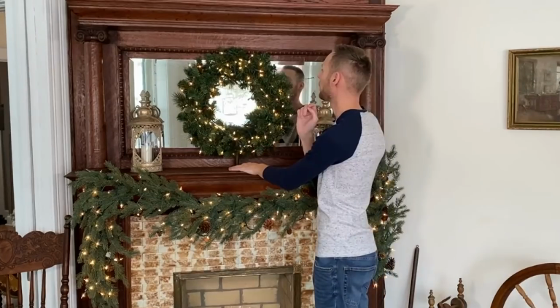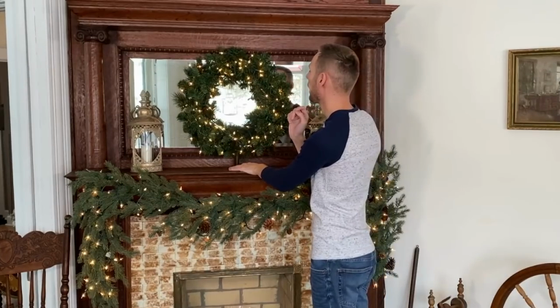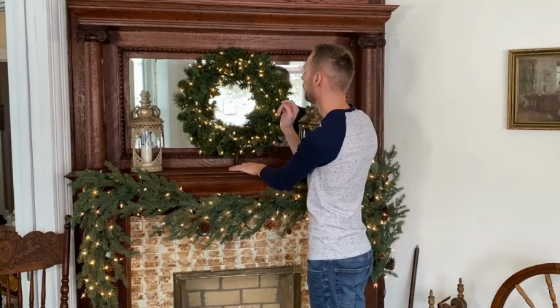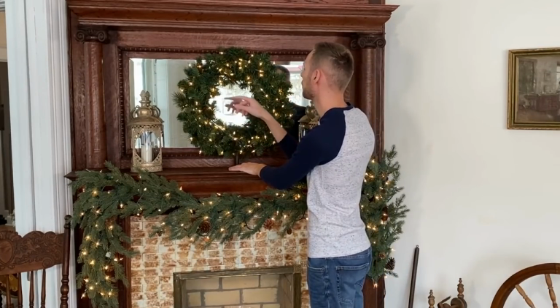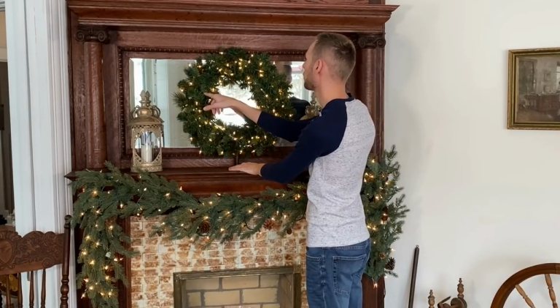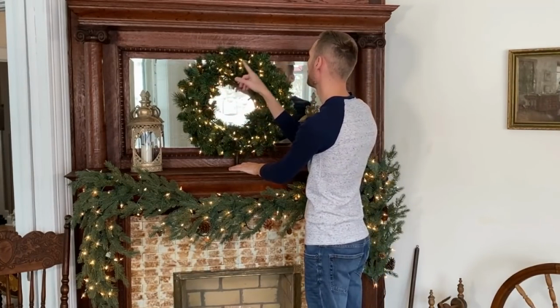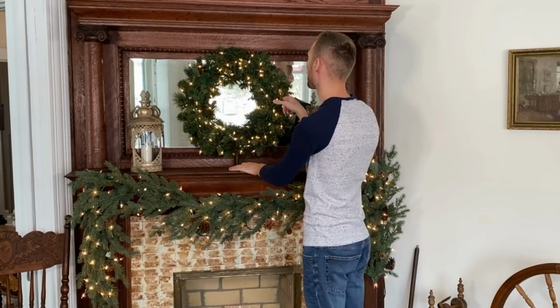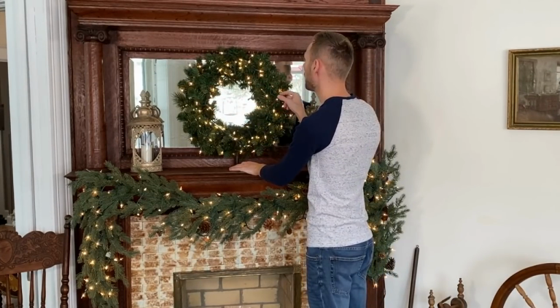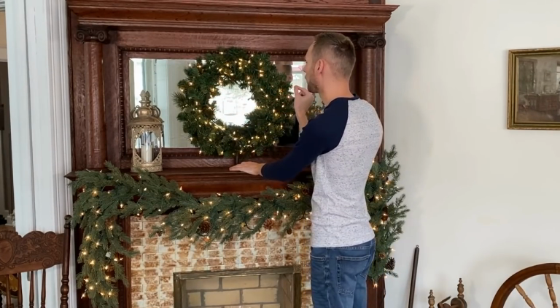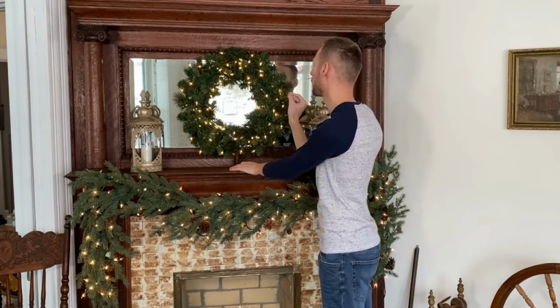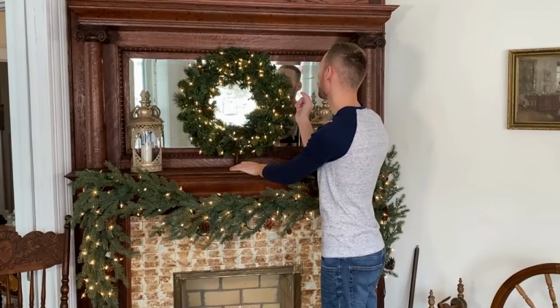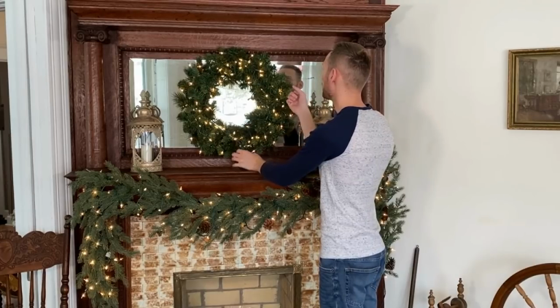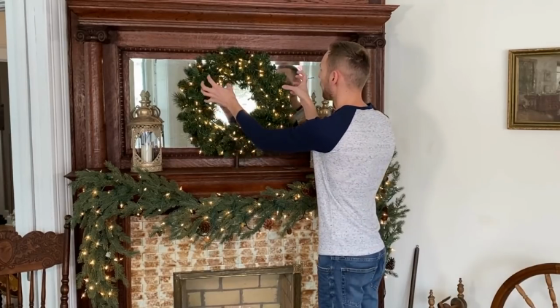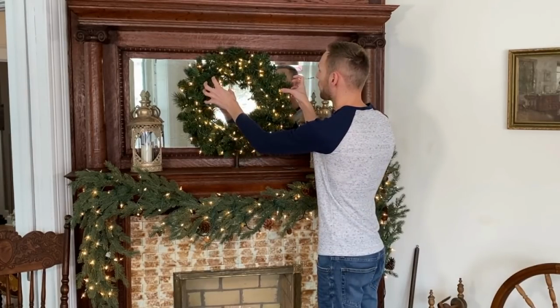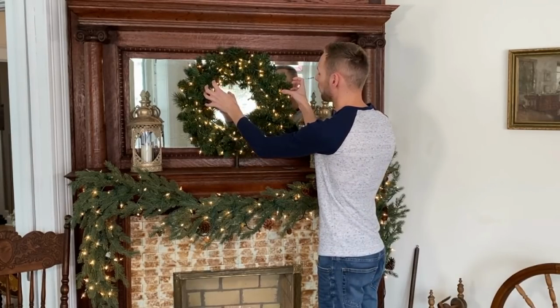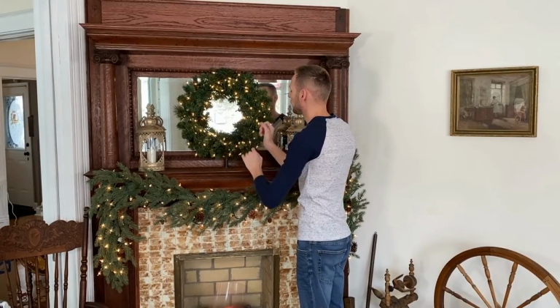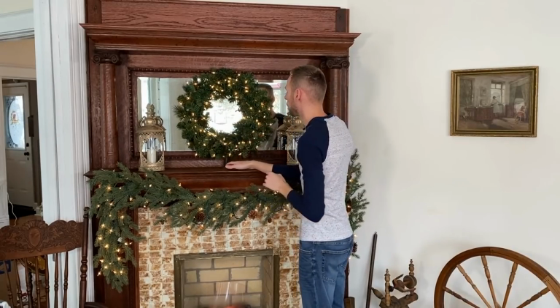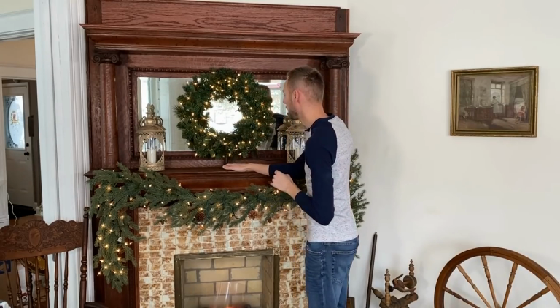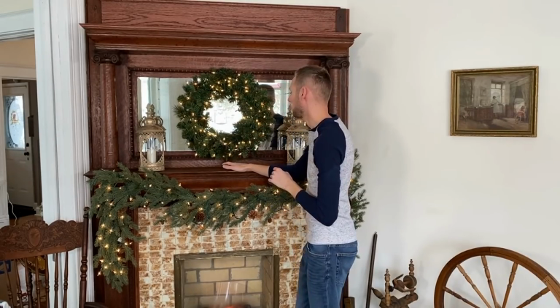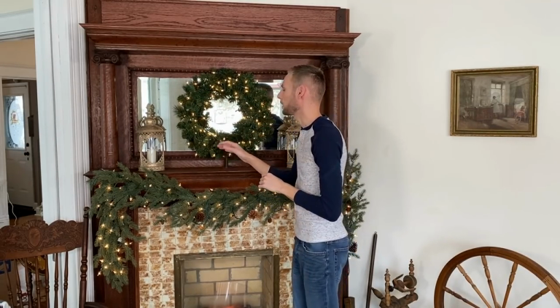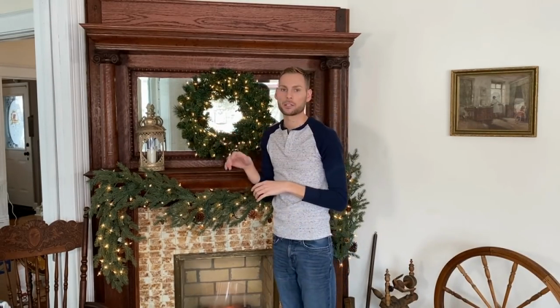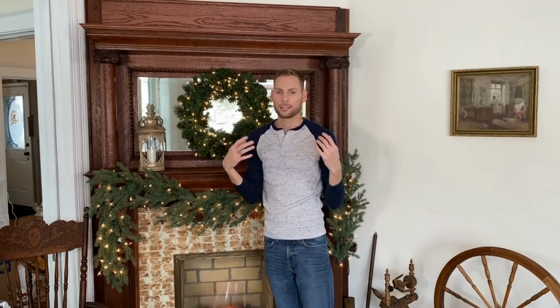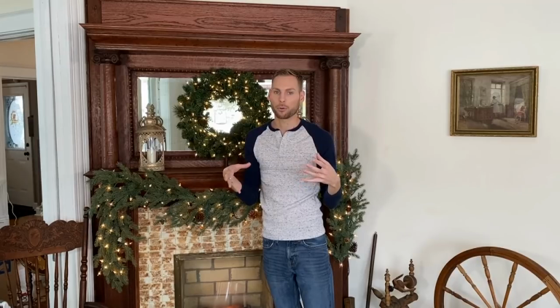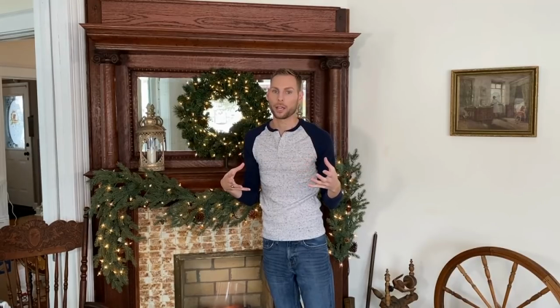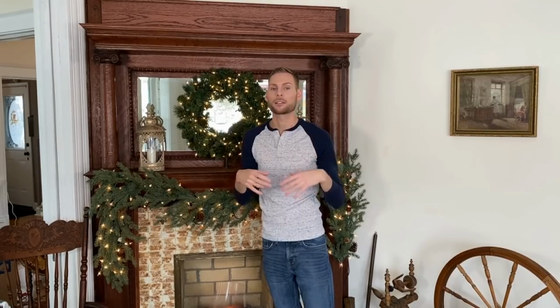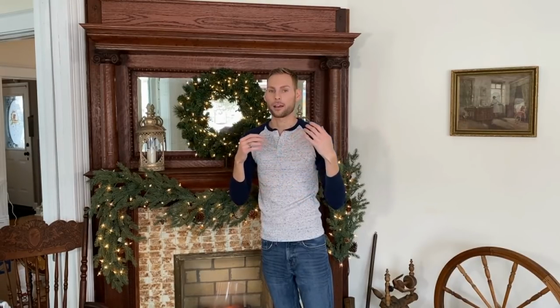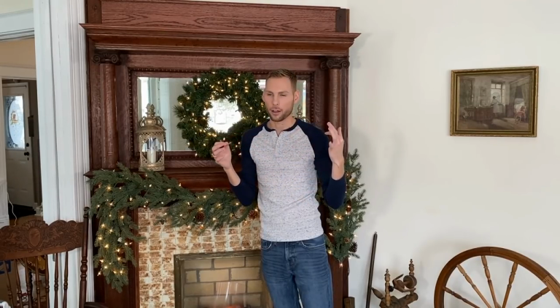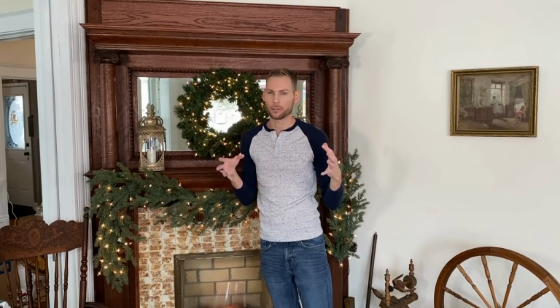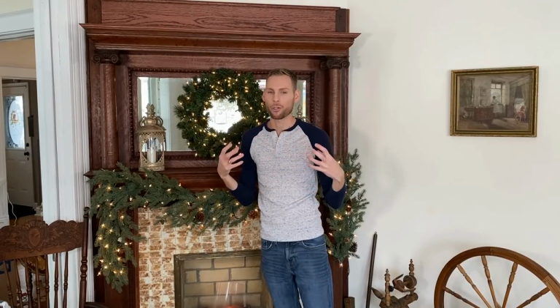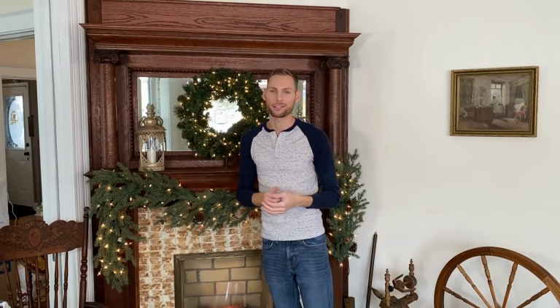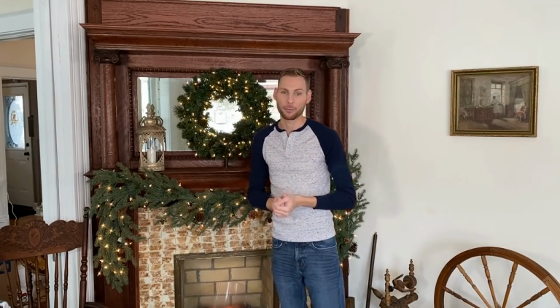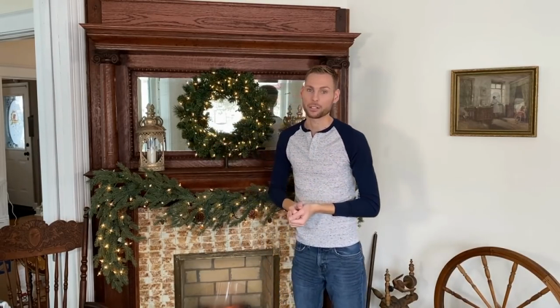I do have a few command hooks behind on the mirror holding the wreath in place, so this candlestick is really just to help with the weight so that not all the weight is on the command hooks.